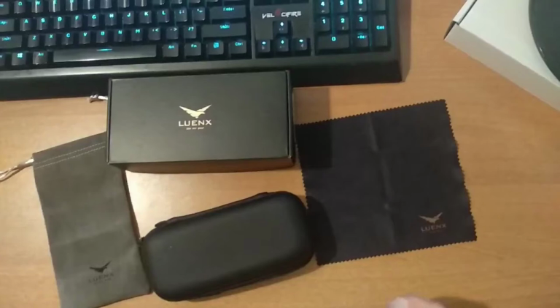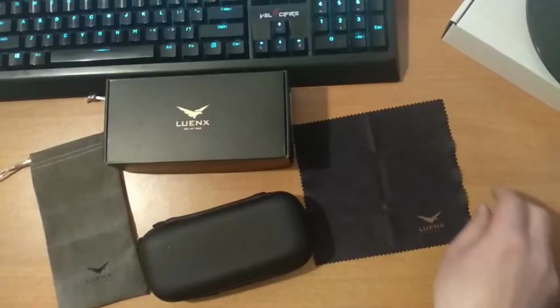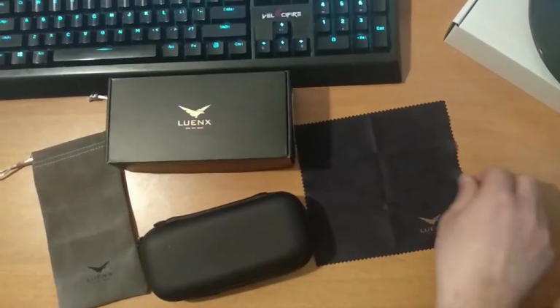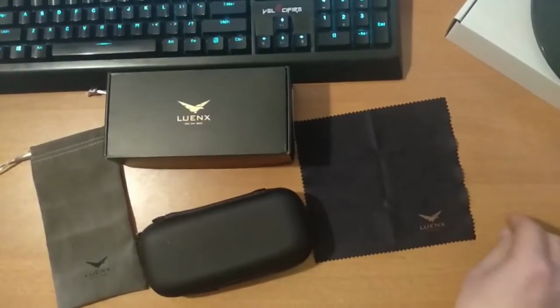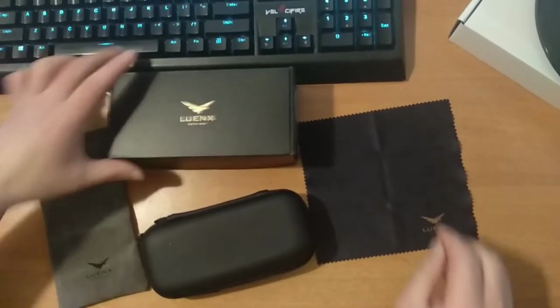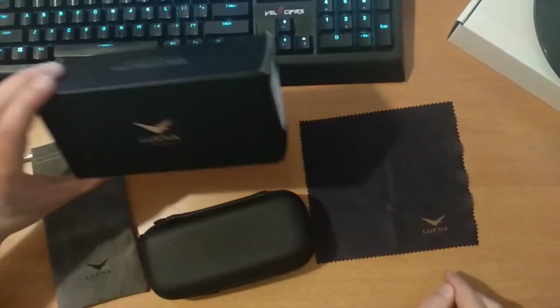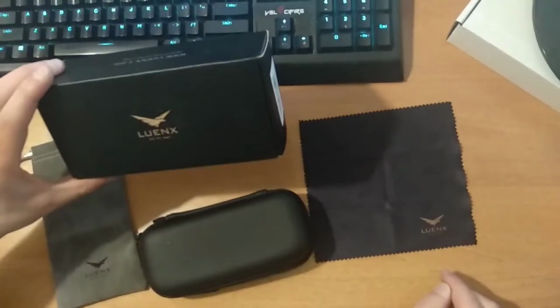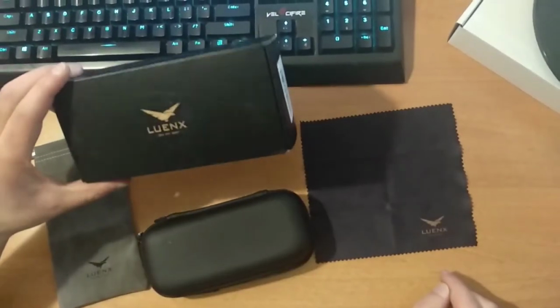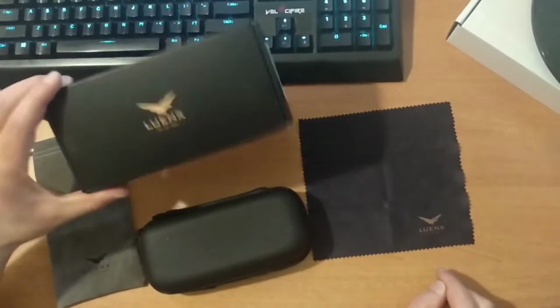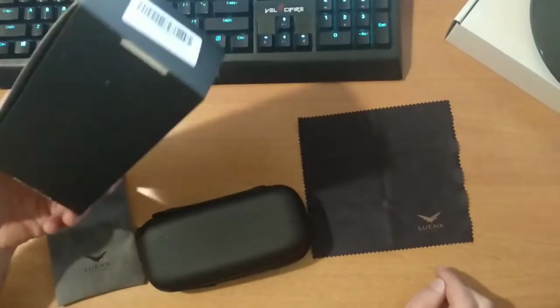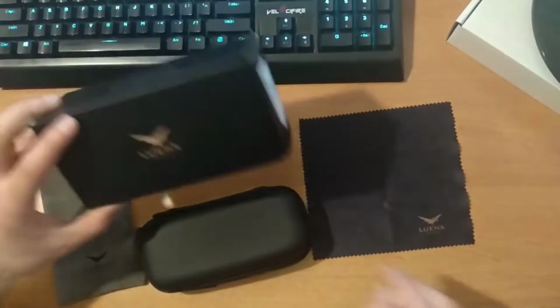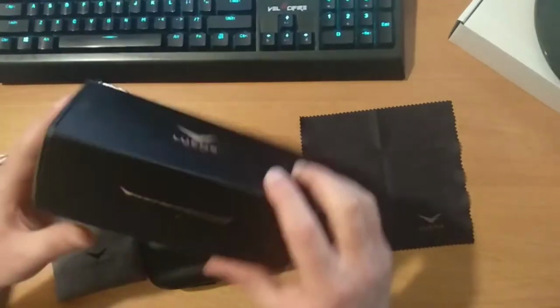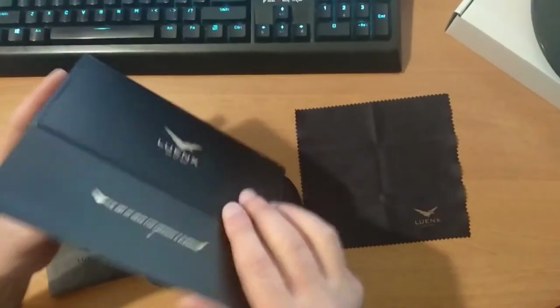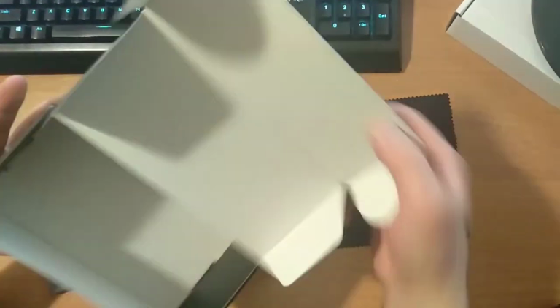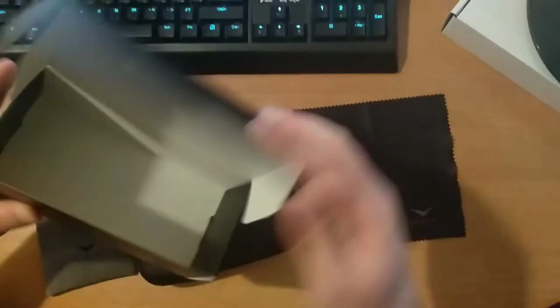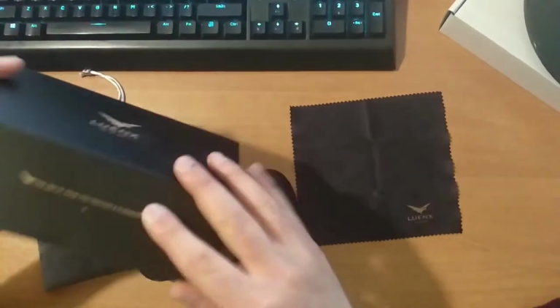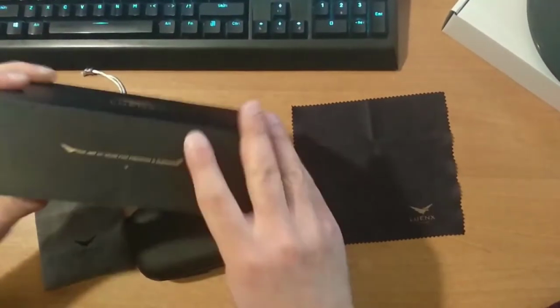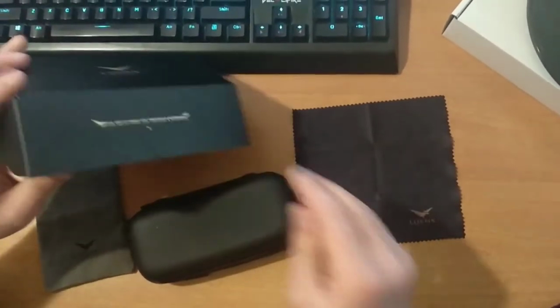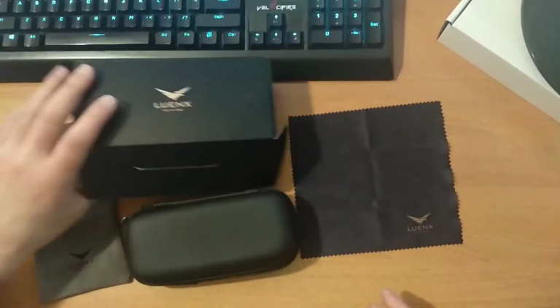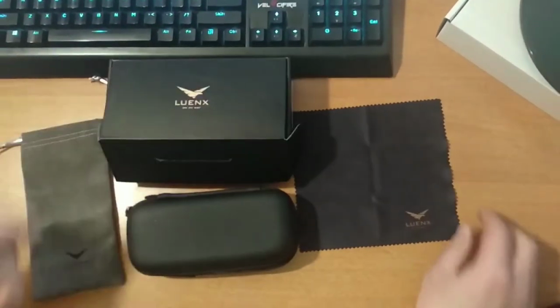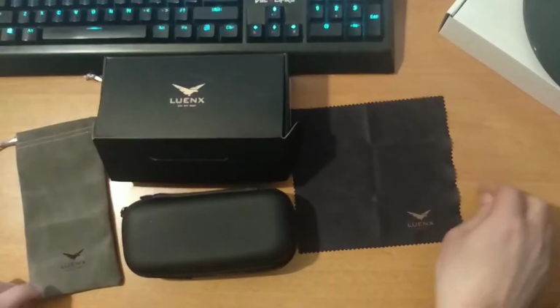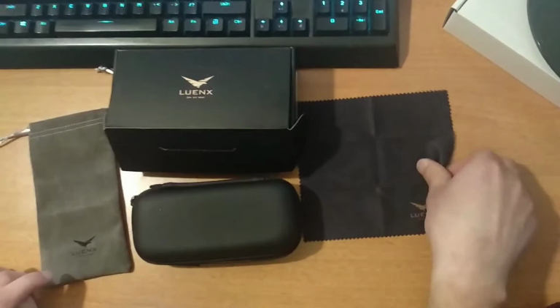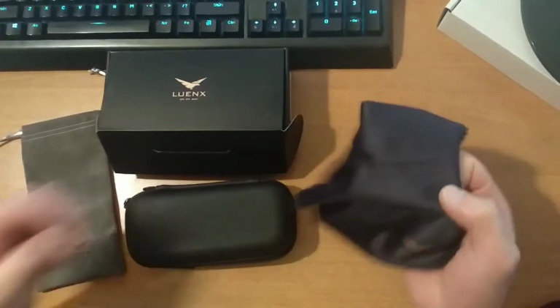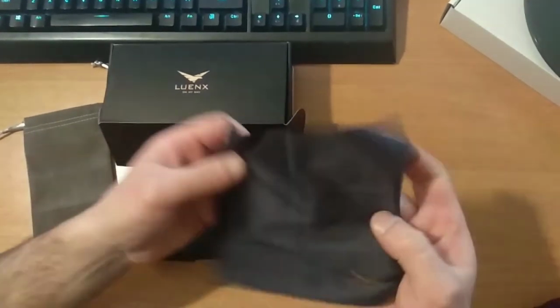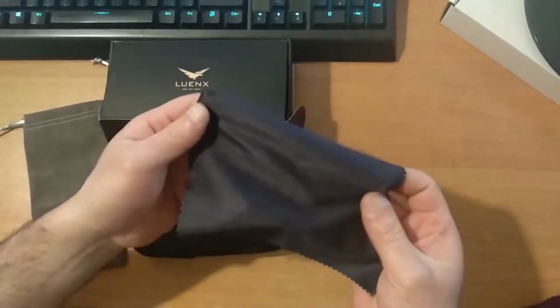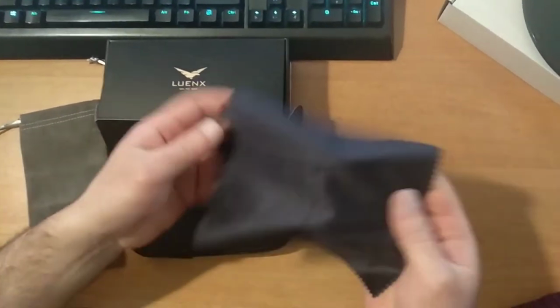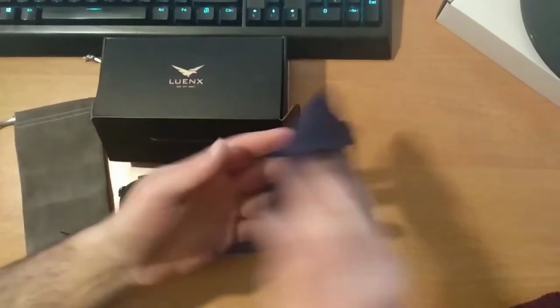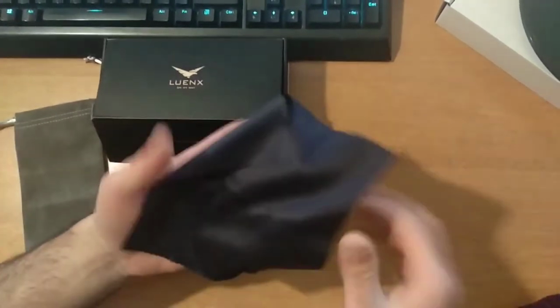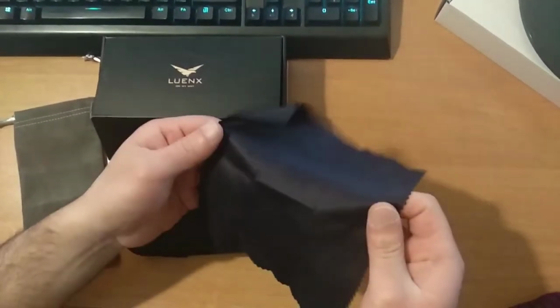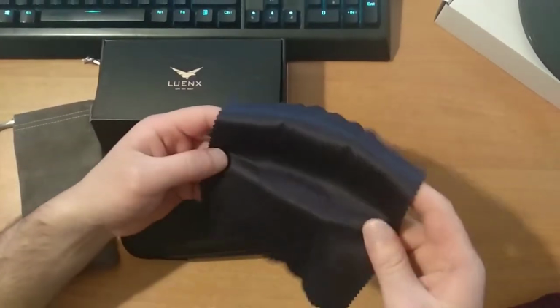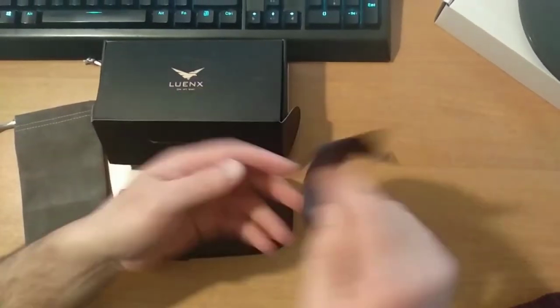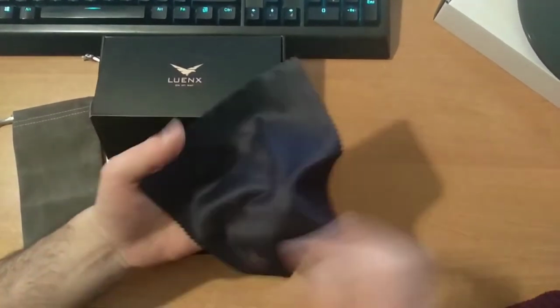Hey guys, let's unpack the glasses package. Here it is — it's empty already. And here we have a very good cloth with high quality.